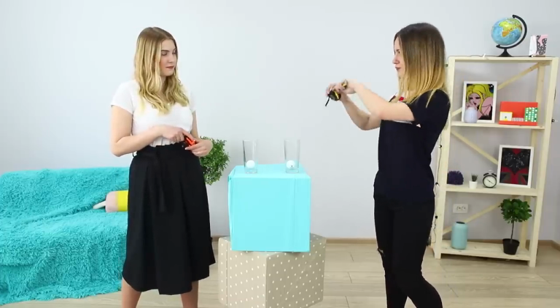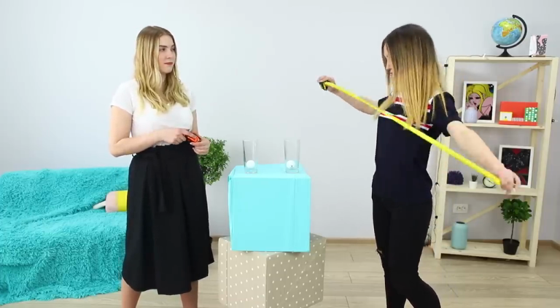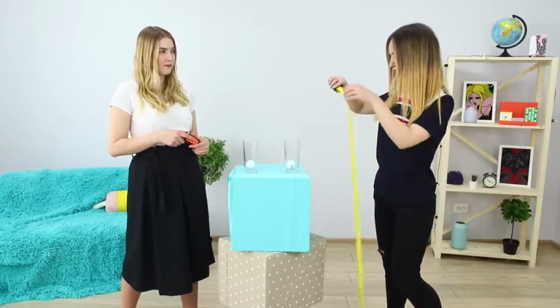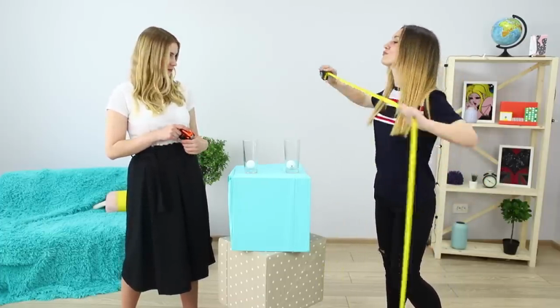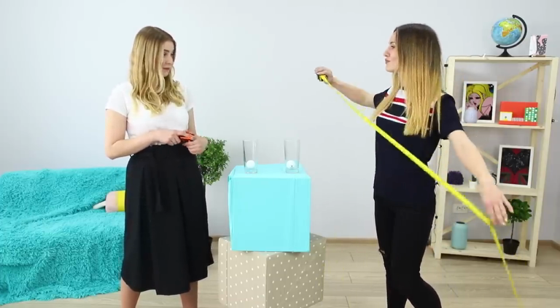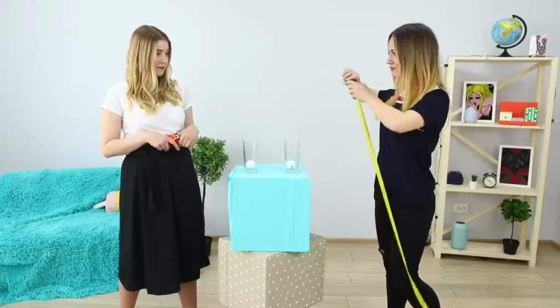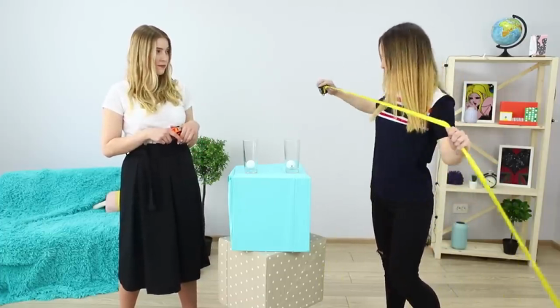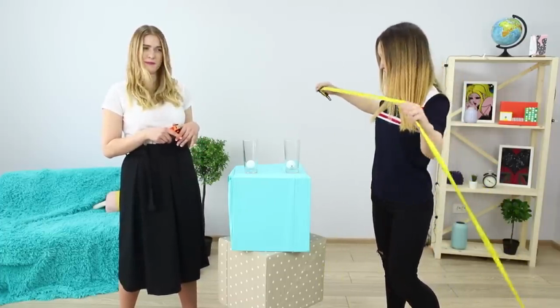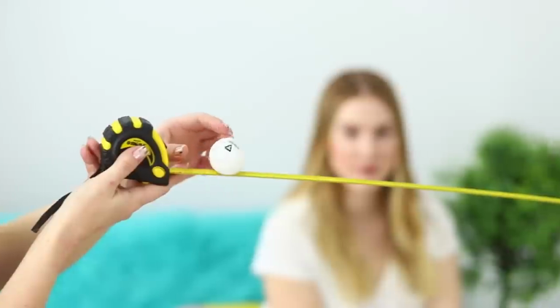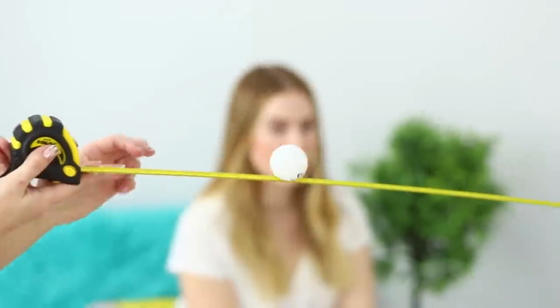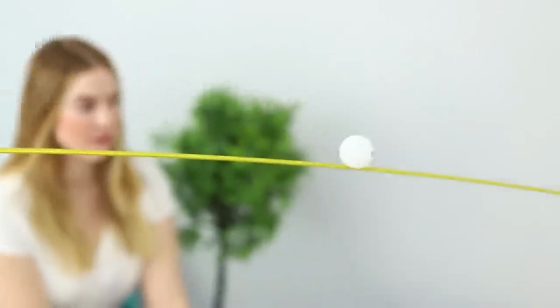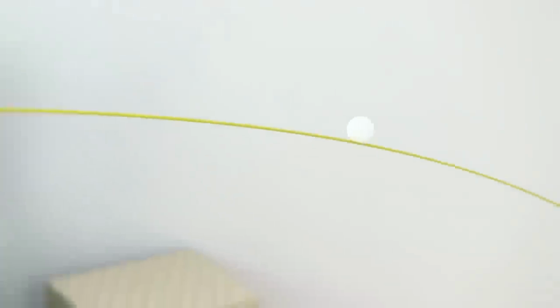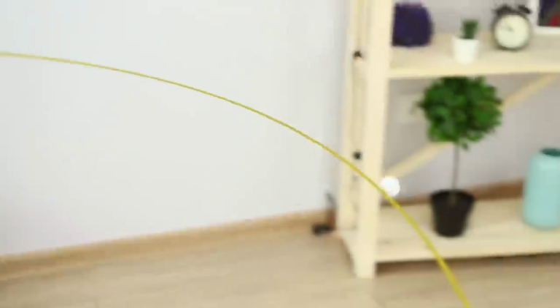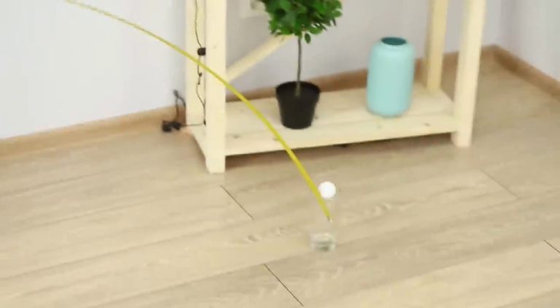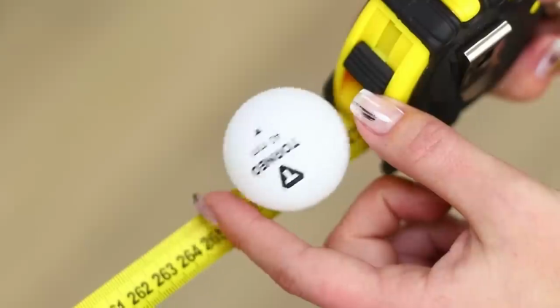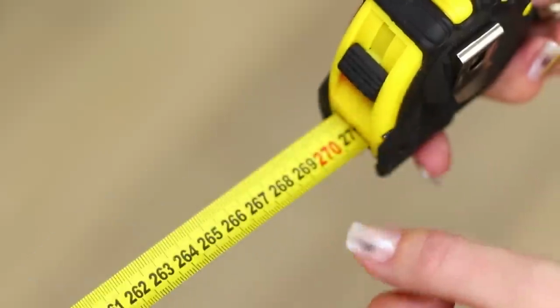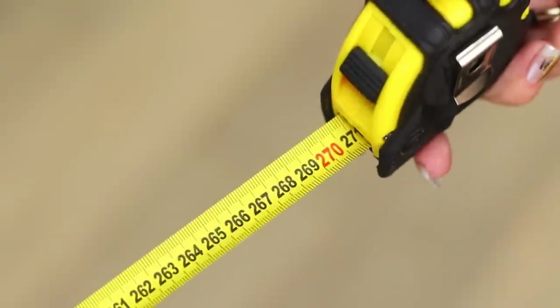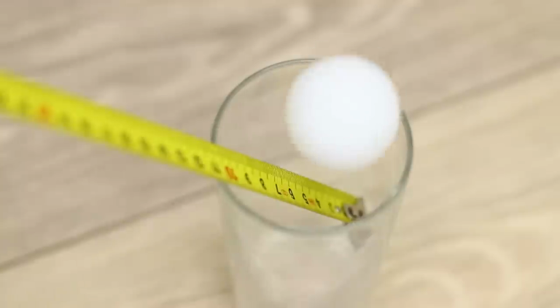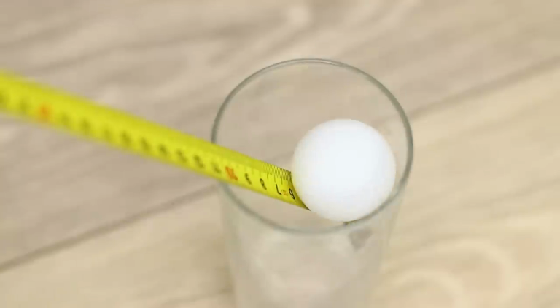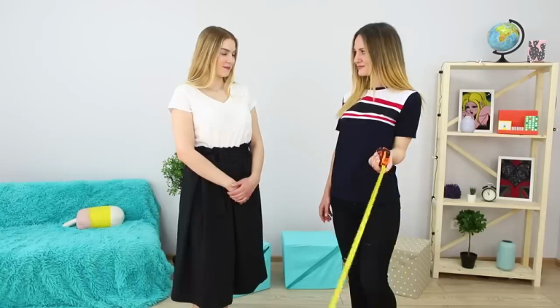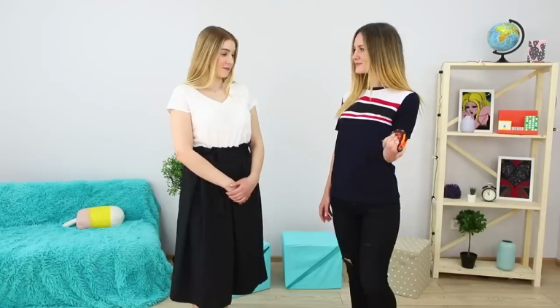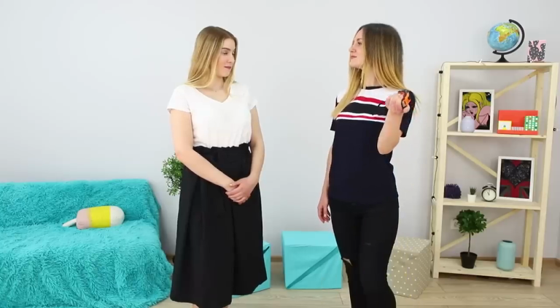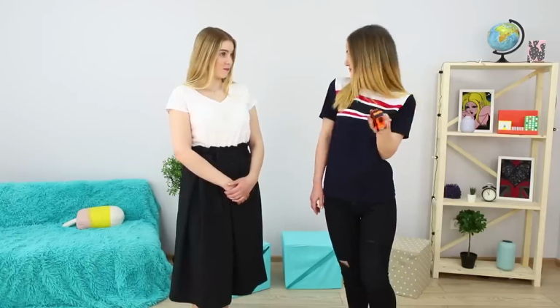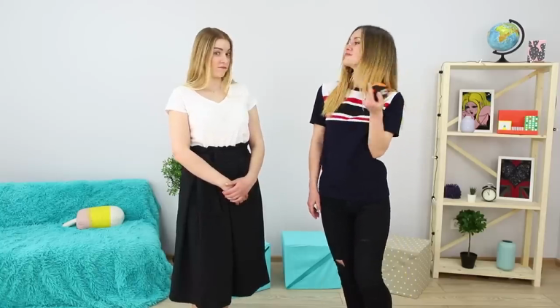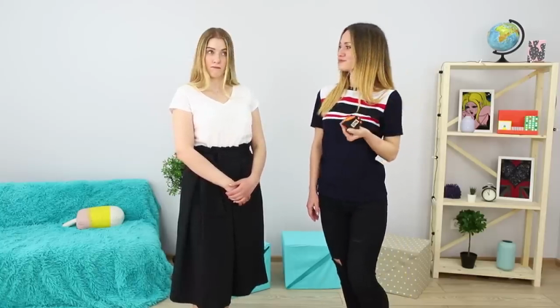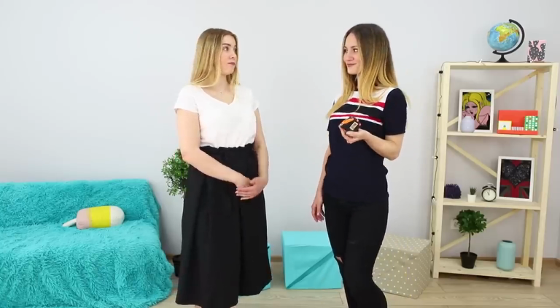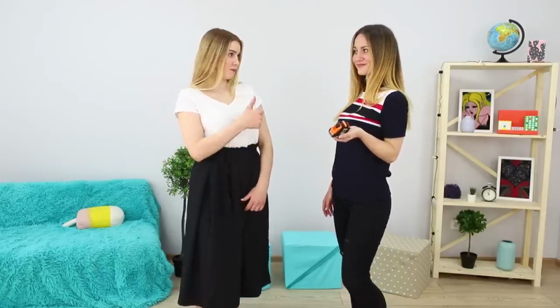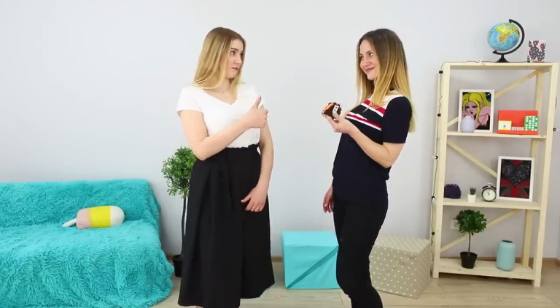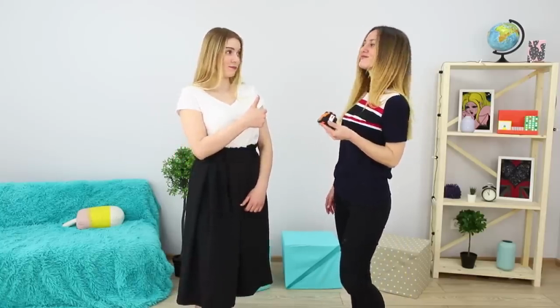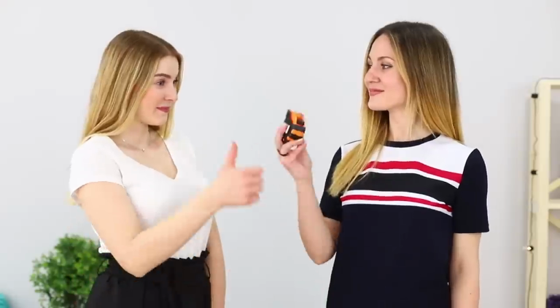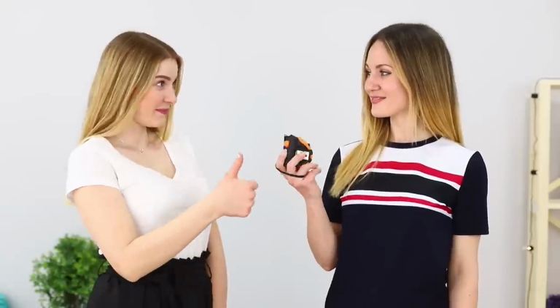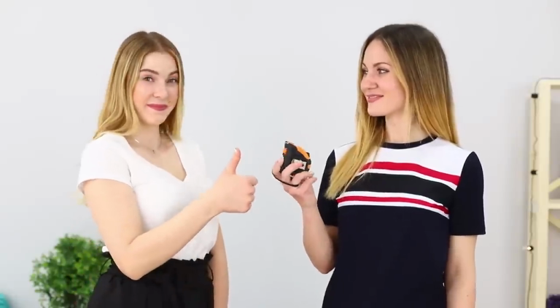Now try to pull out the tape. The longer the track for the ball, the more points you'd get! Get ready — it won't be easy! Be sure to write in the comments what distance you managed to handle!